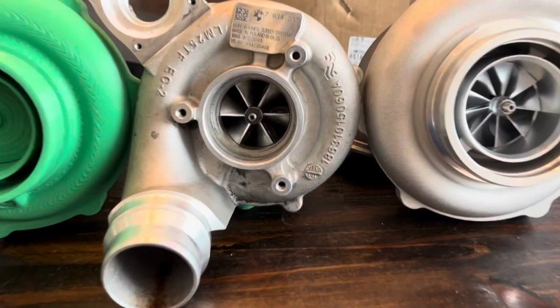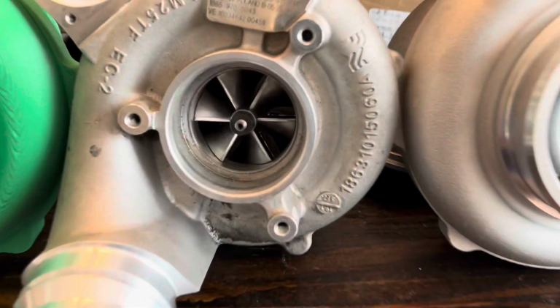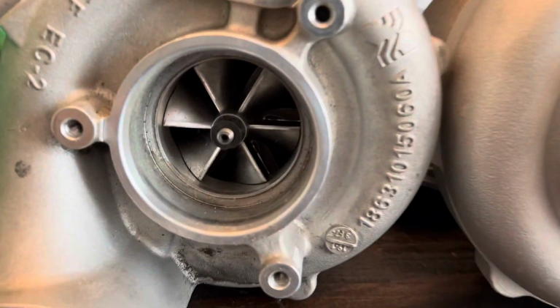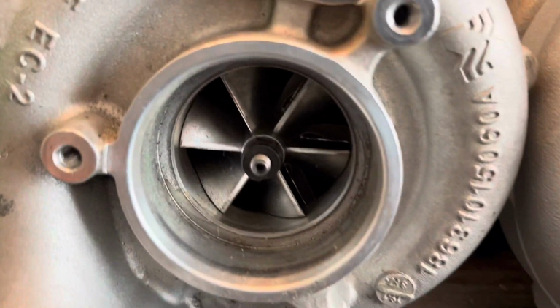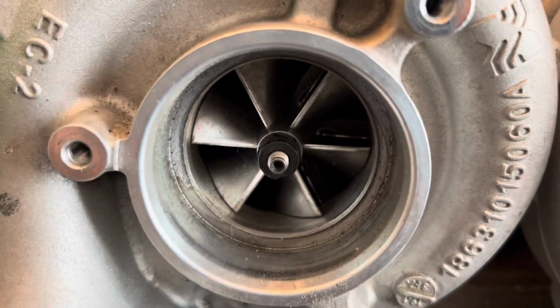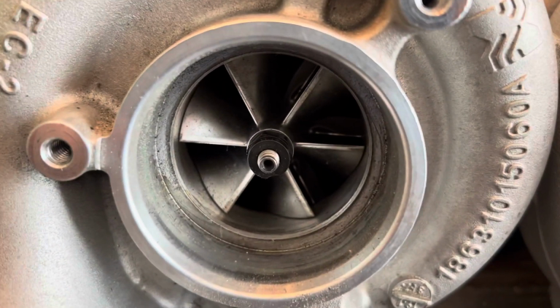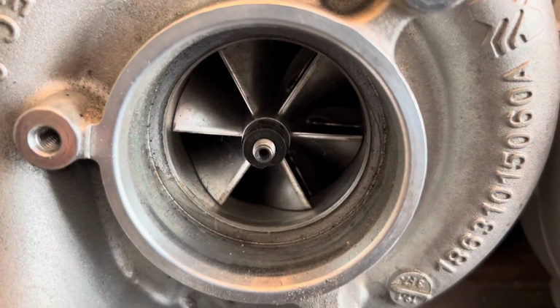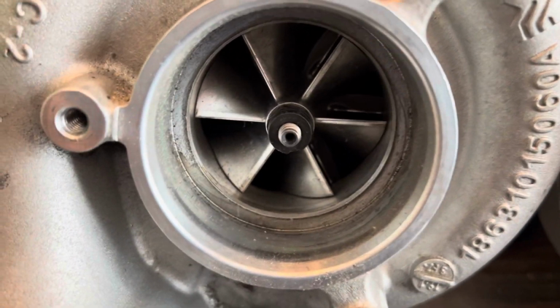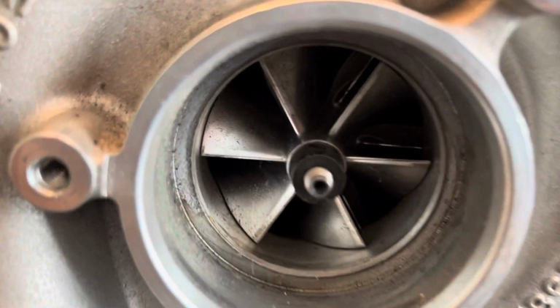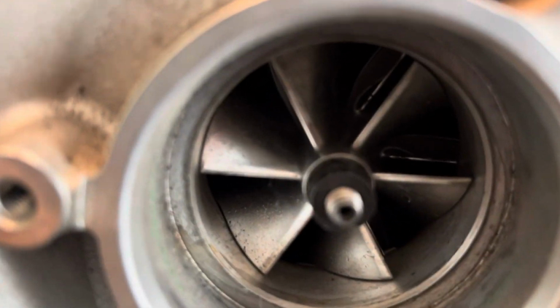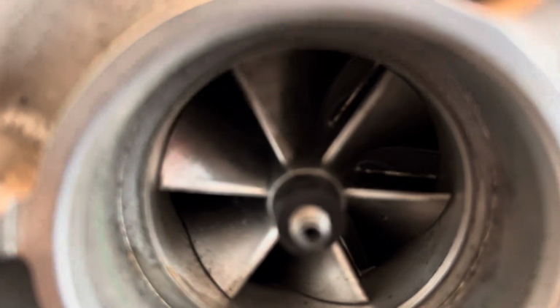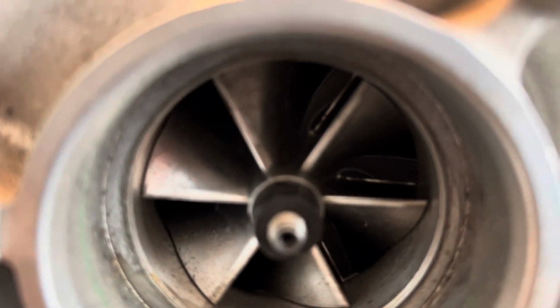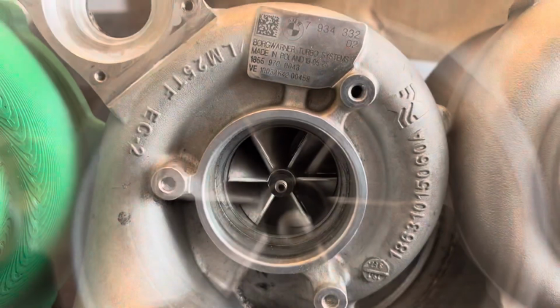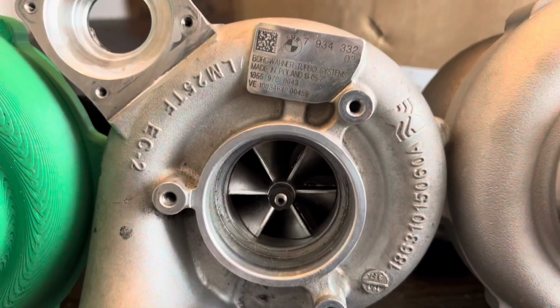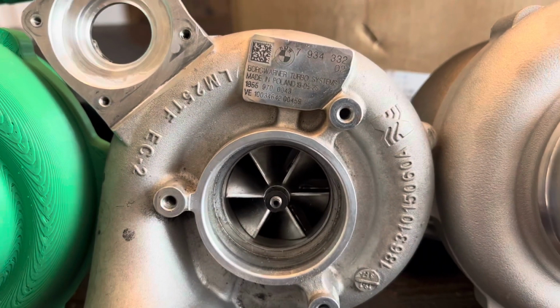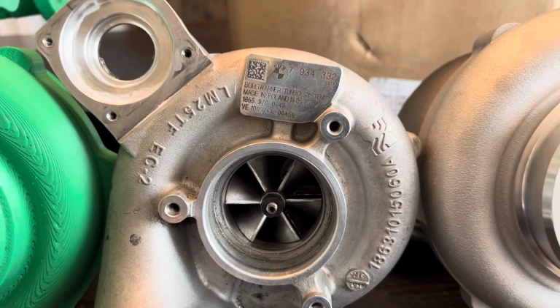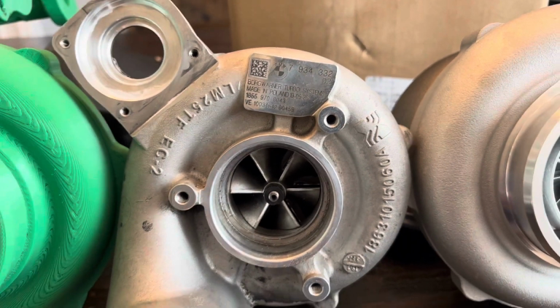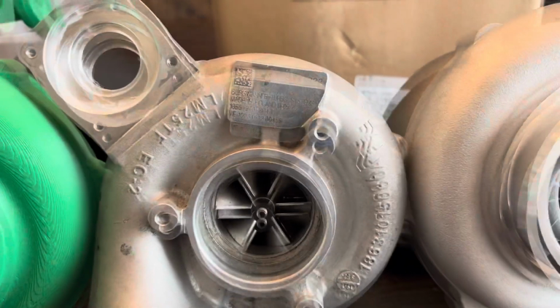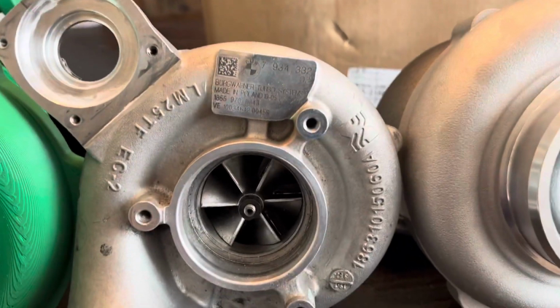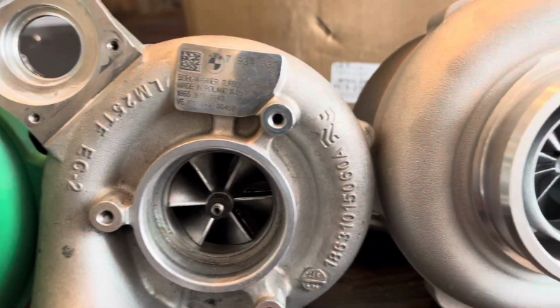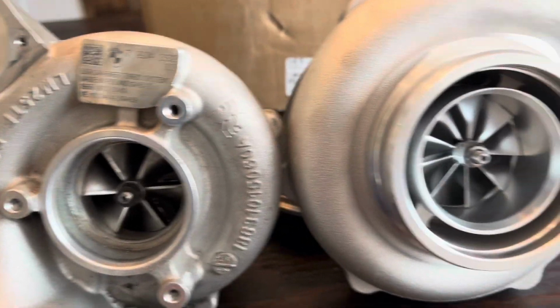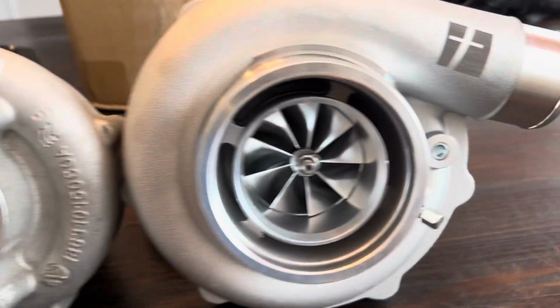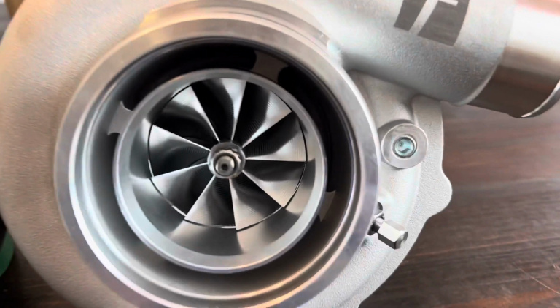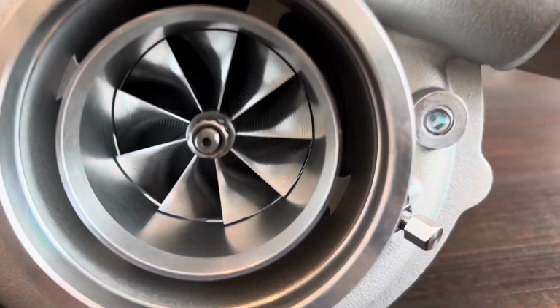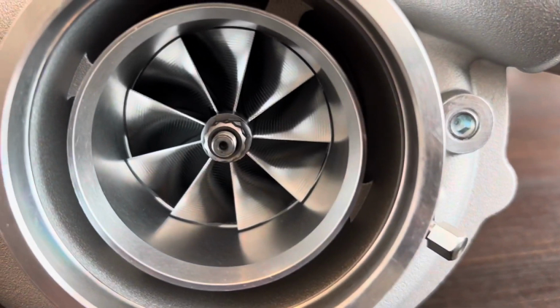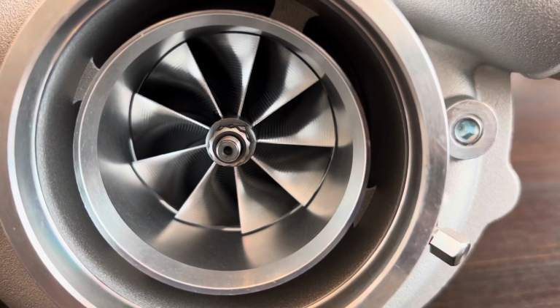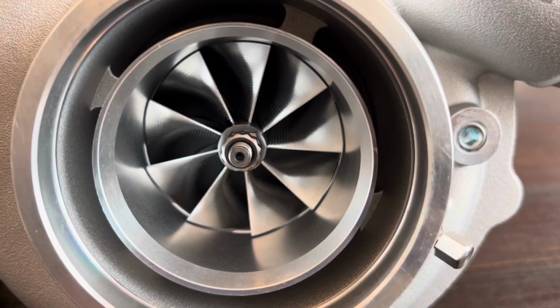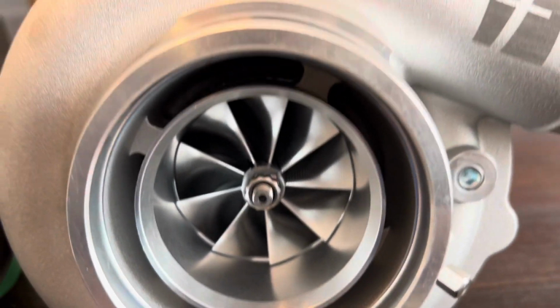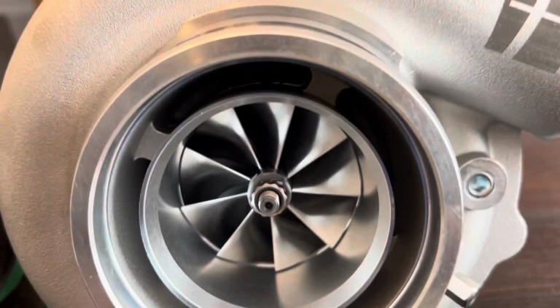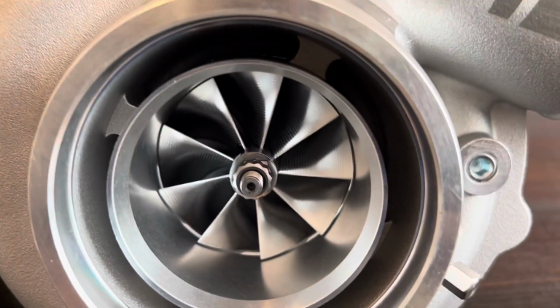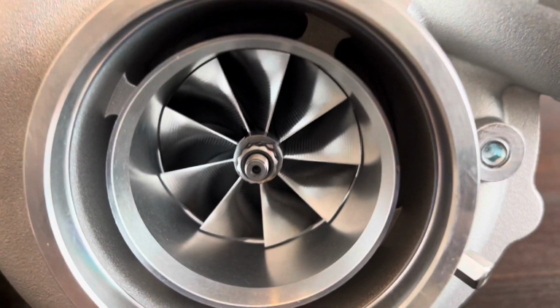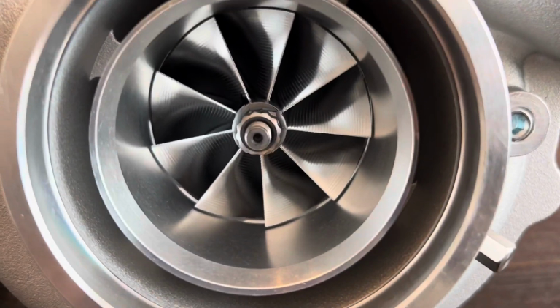Flank milled wheels are typically heavier. They also cannot achieve the same angles and aerodynamics that you can with a point milled process, so you can get better aerodynamics with these wheels.